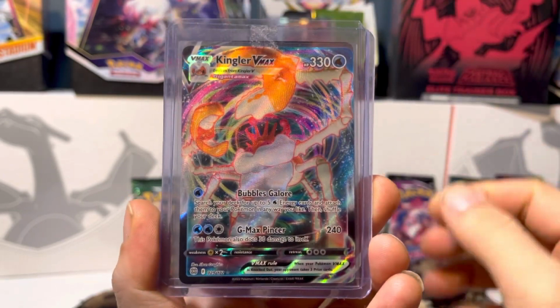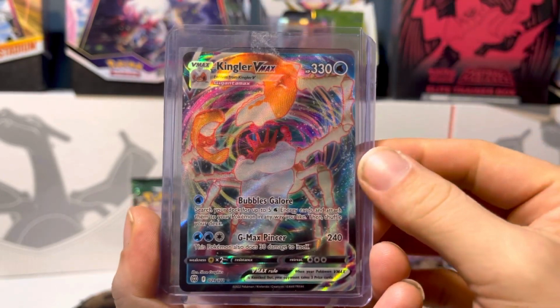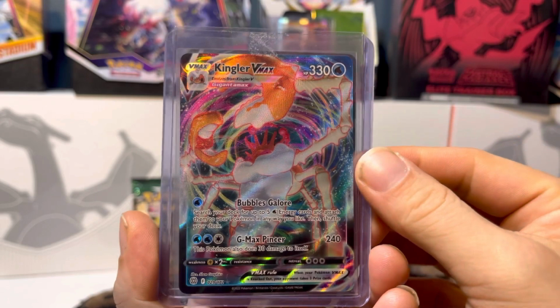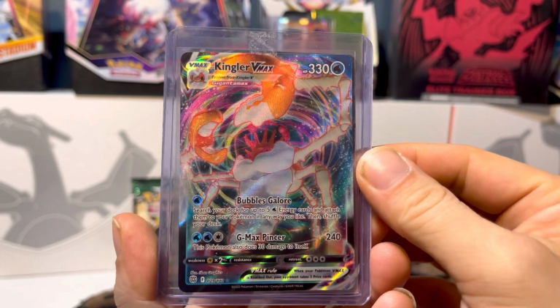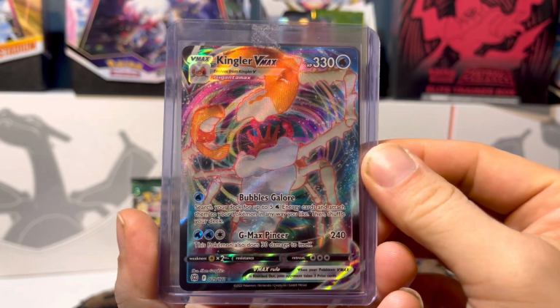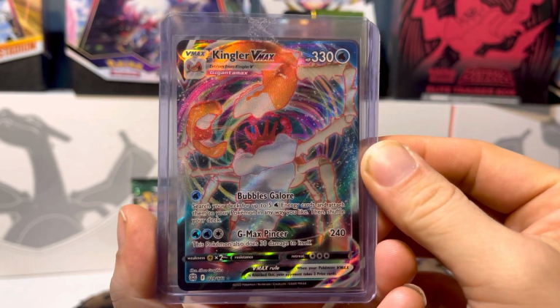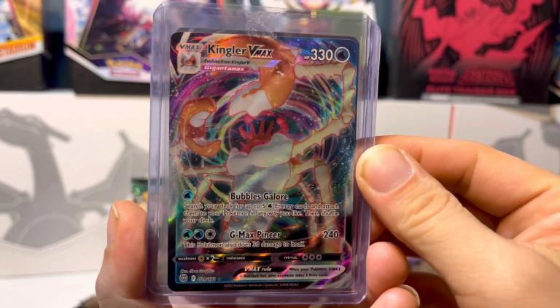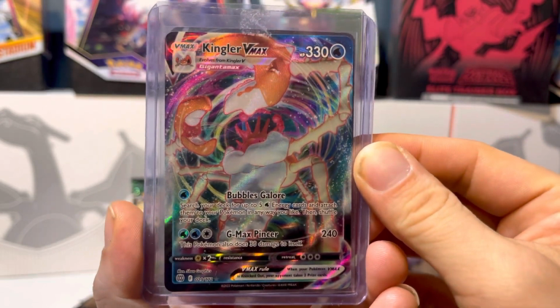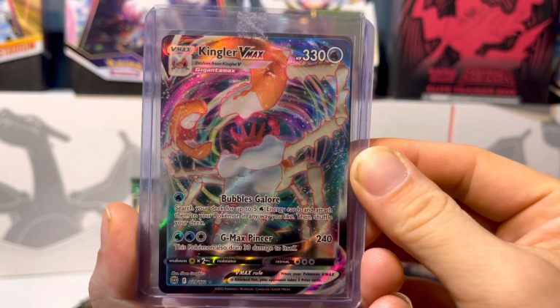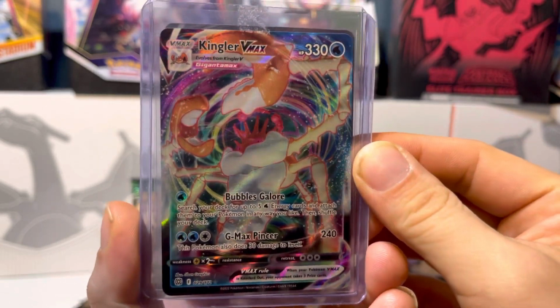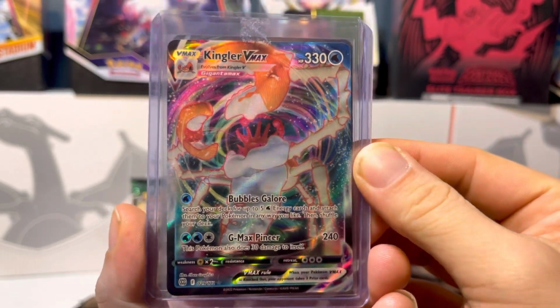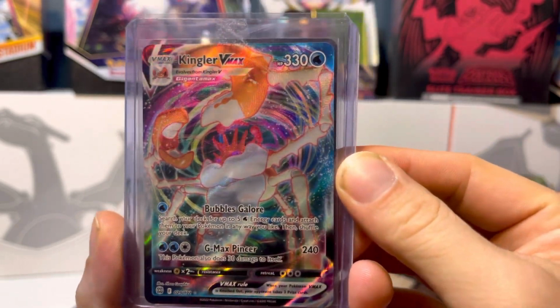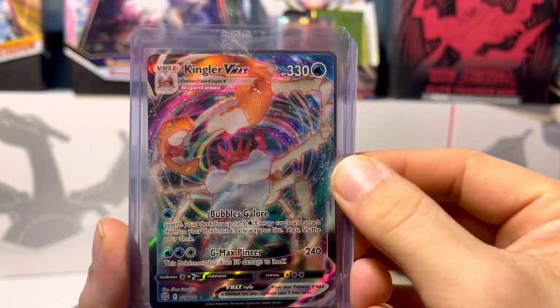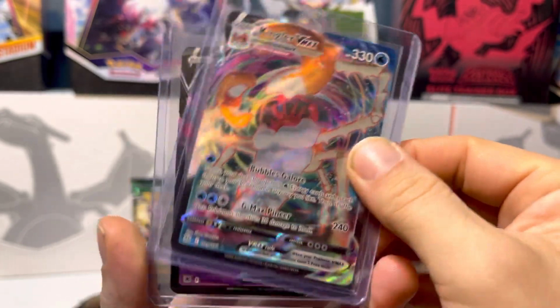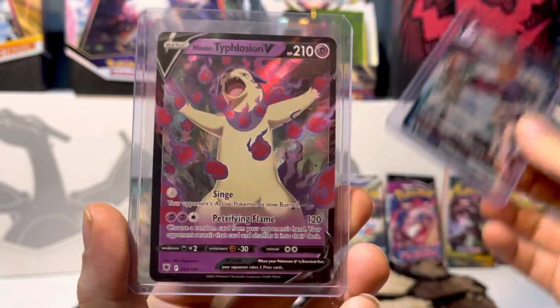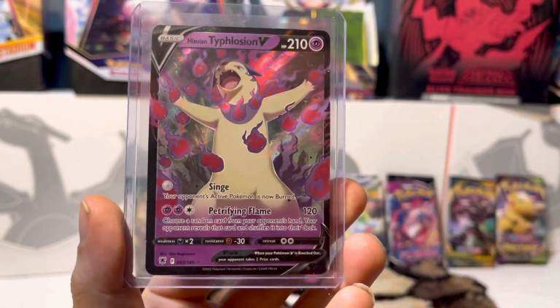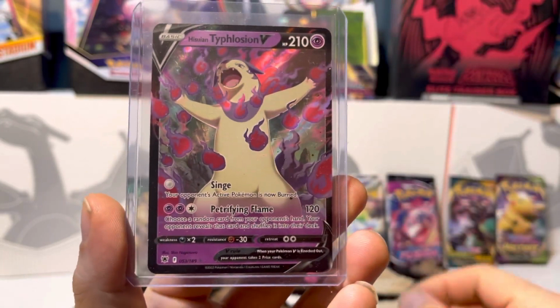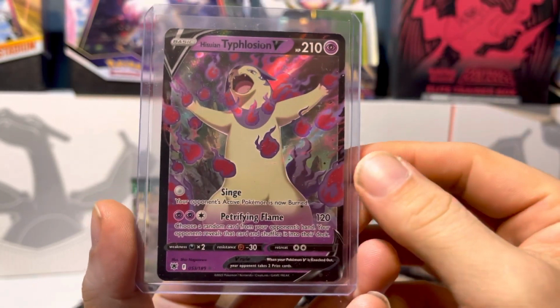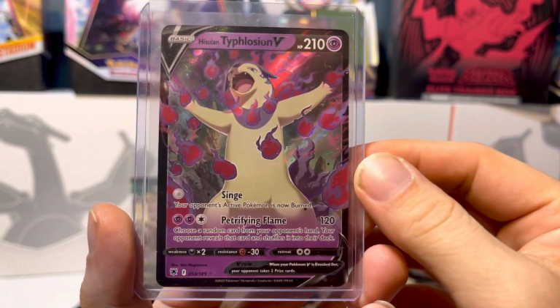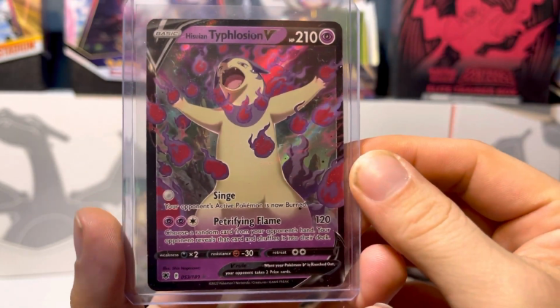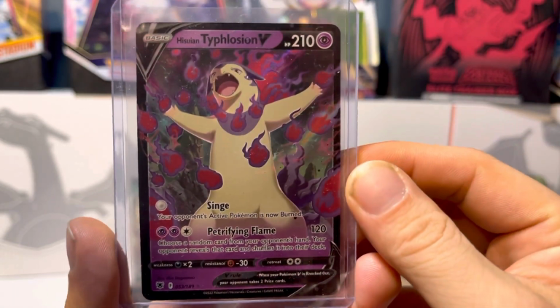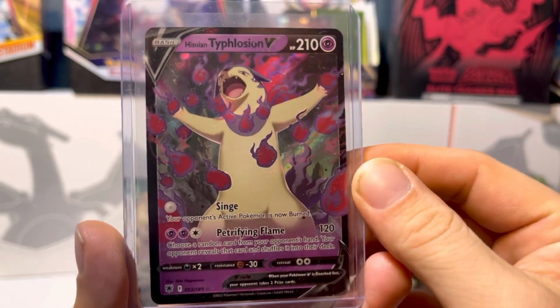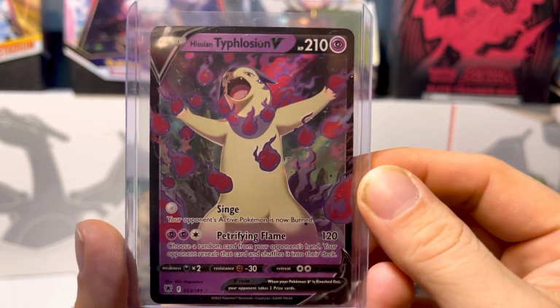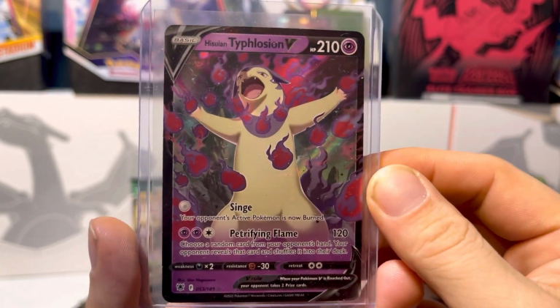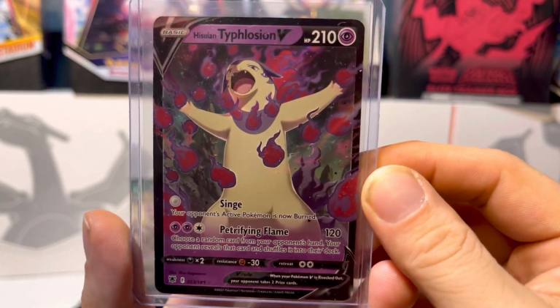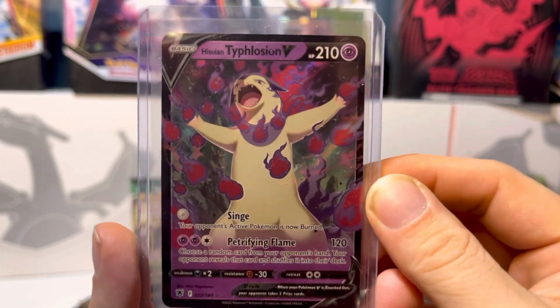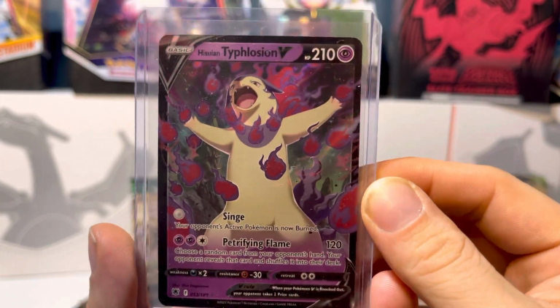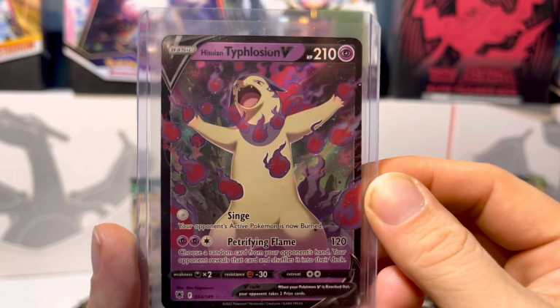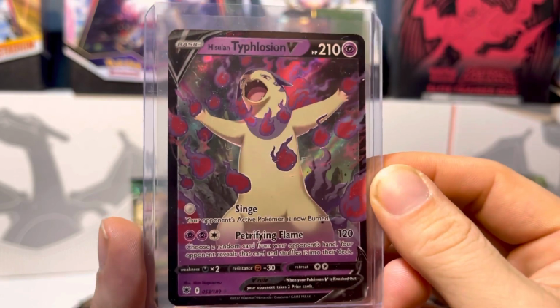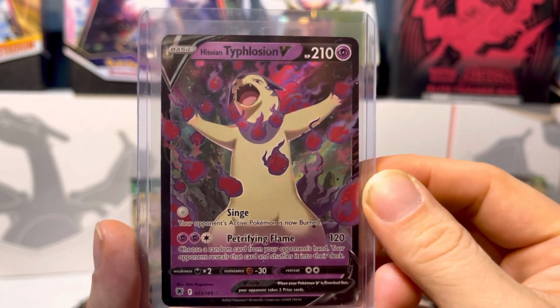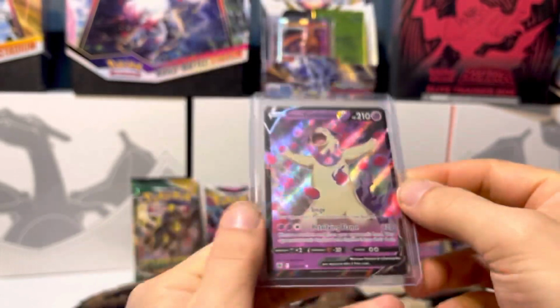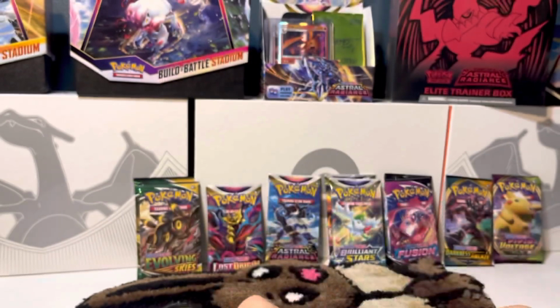We pulled the Kingler VMAX, and then a Sui and Typhlosion V. So let's hope we can keep that luck and see if we can still get something good.